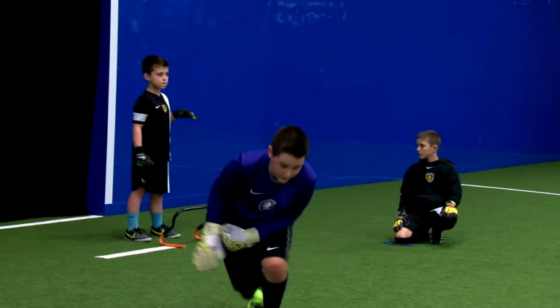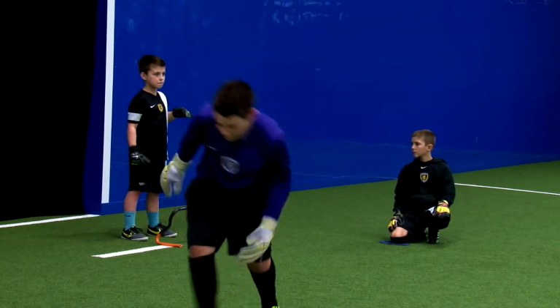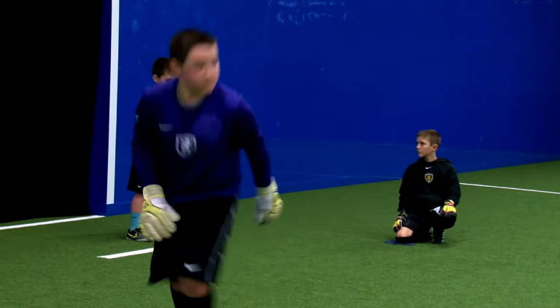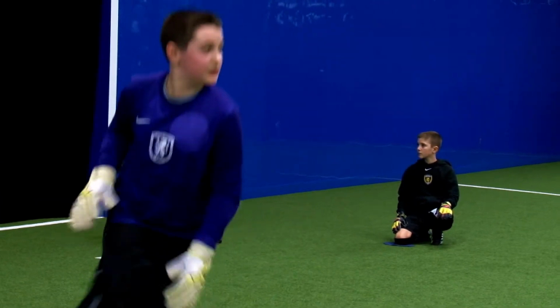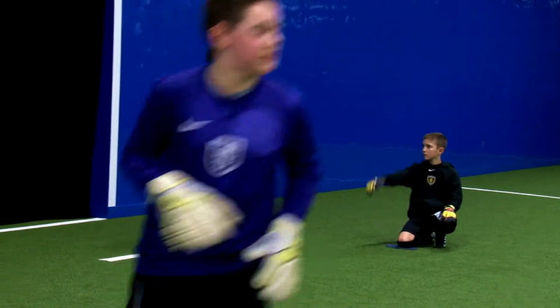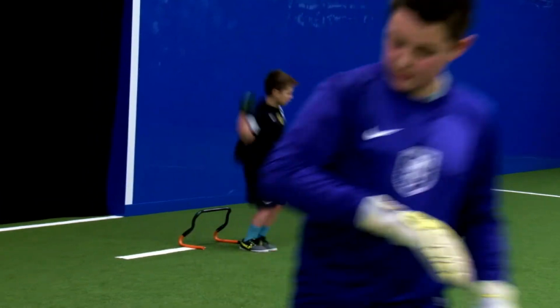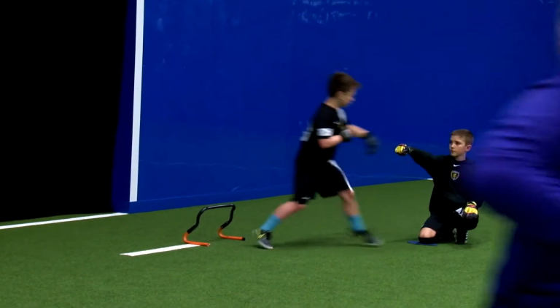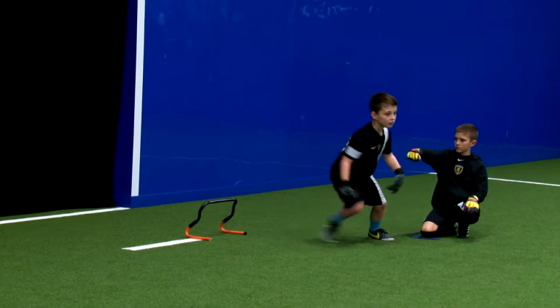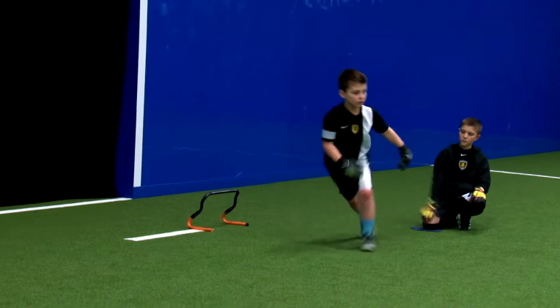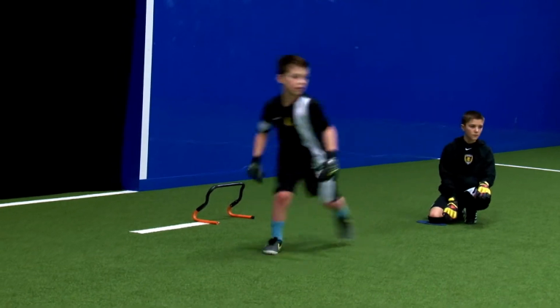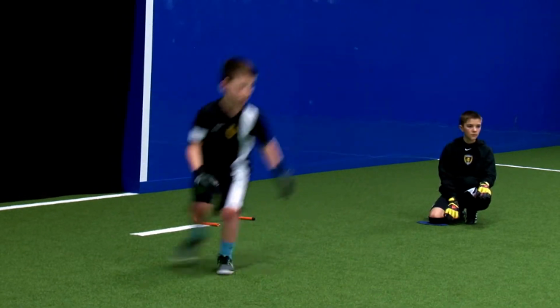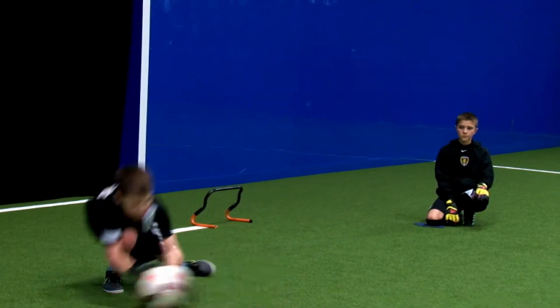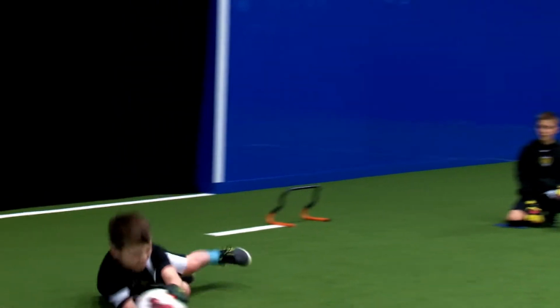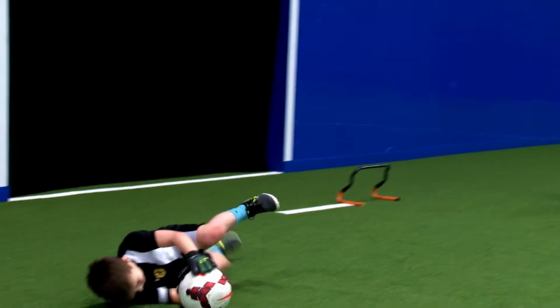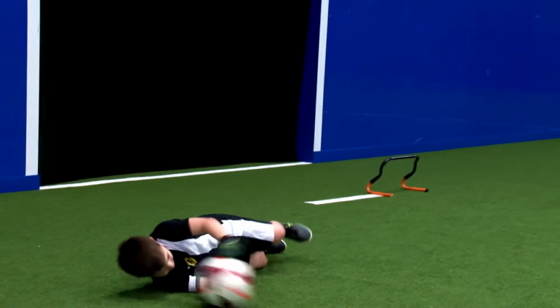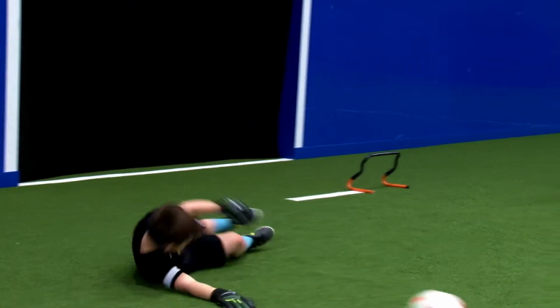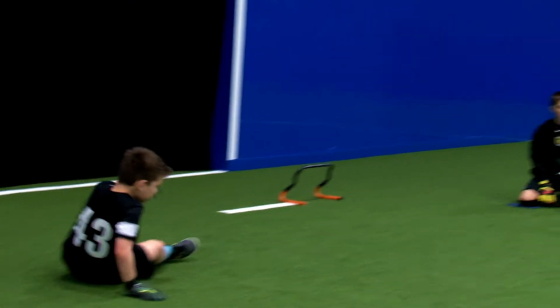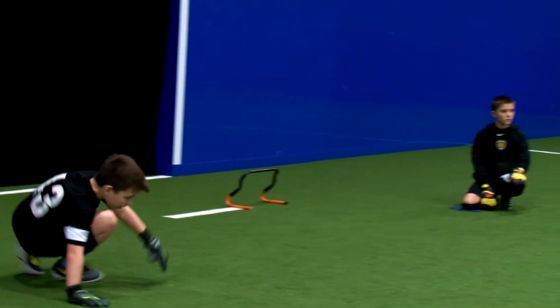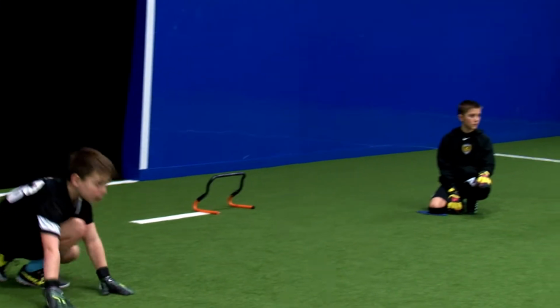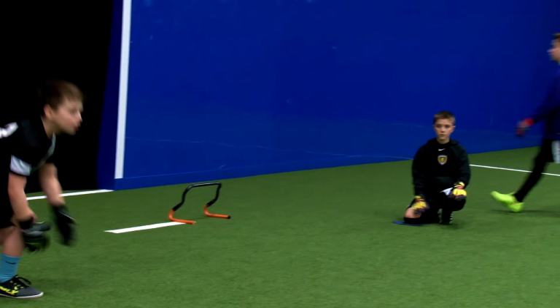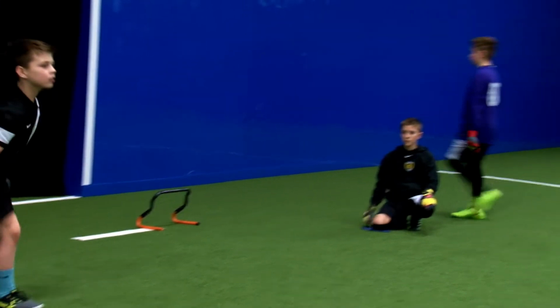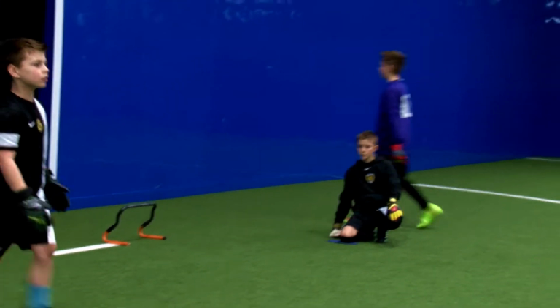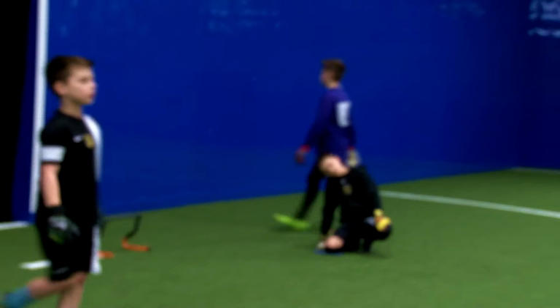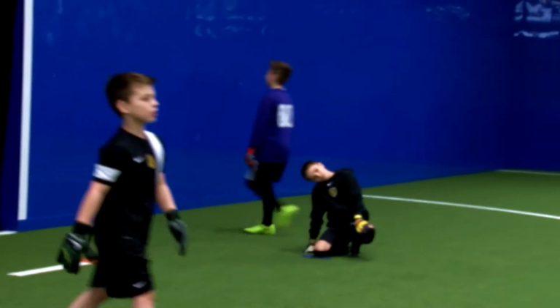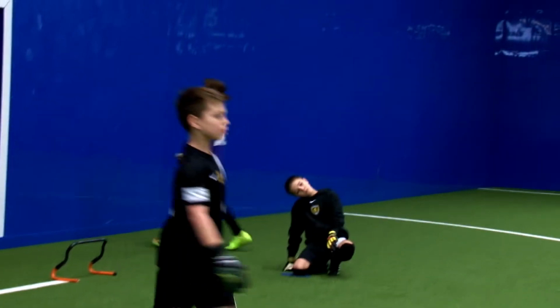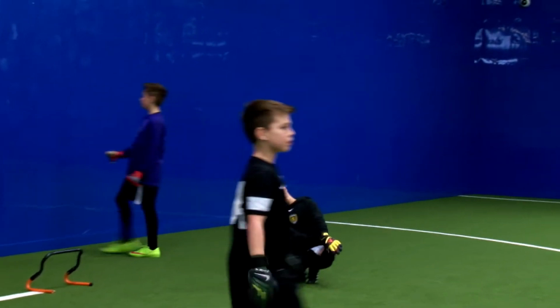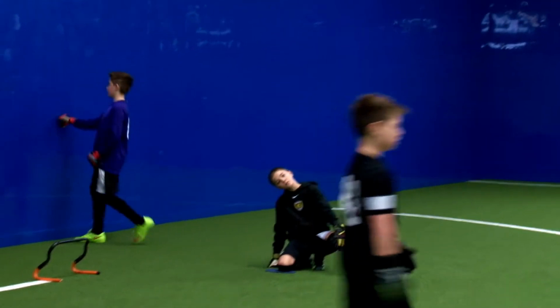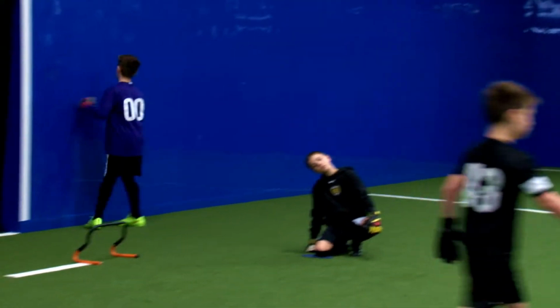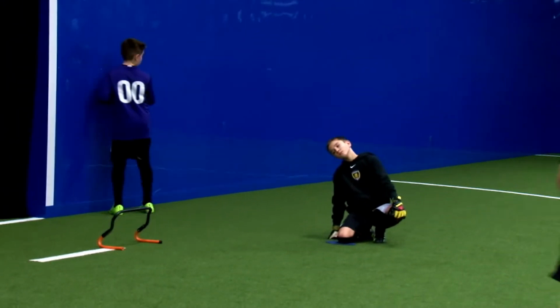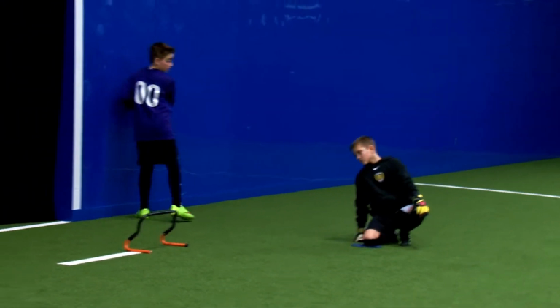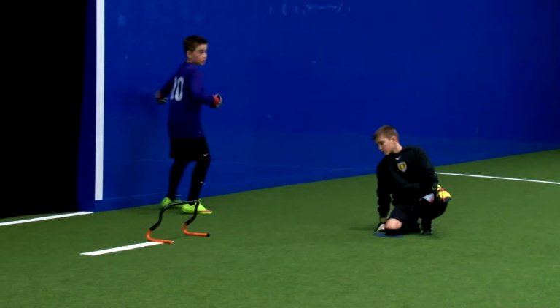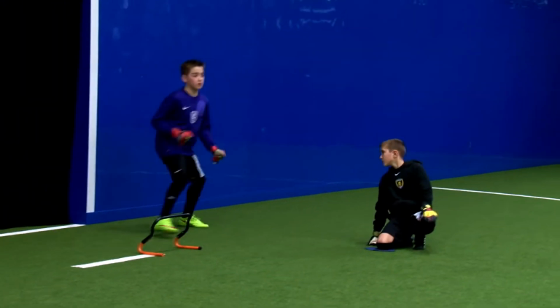Guys, the one thing I'm really enjoying right now watching you guys is you guys are all diving on your sides. Okay, we're diving on our sides, our technique is there — can we just up it a little bit and make sure we're diving at that angle.